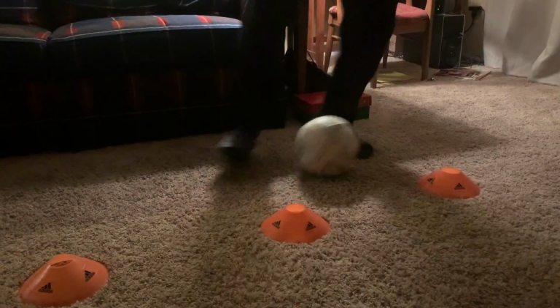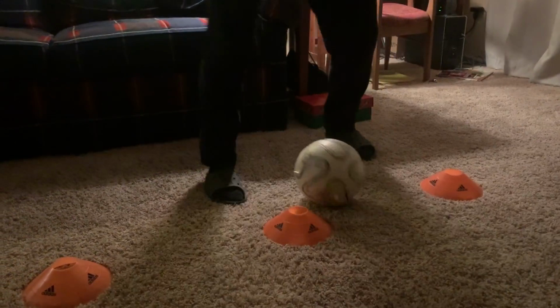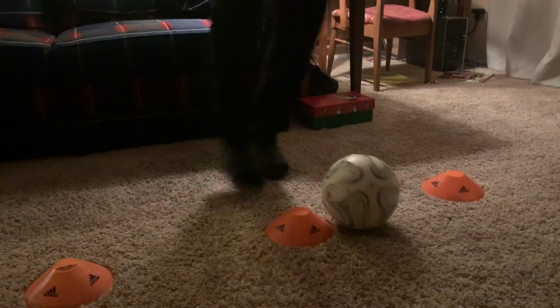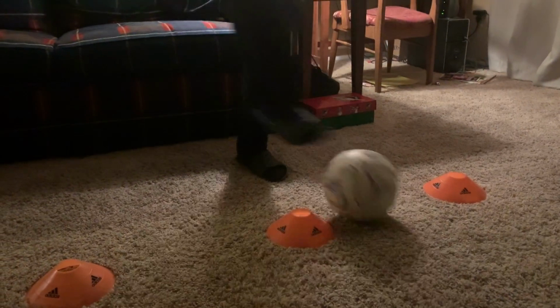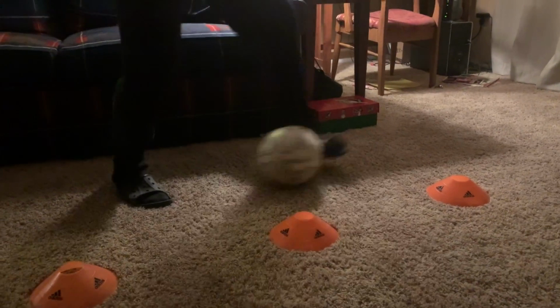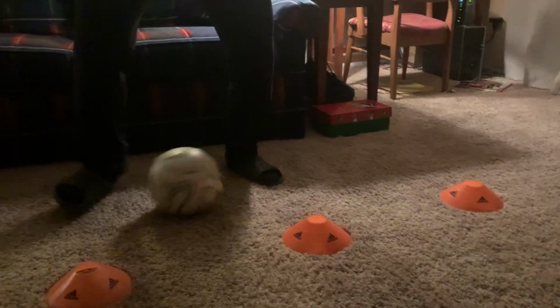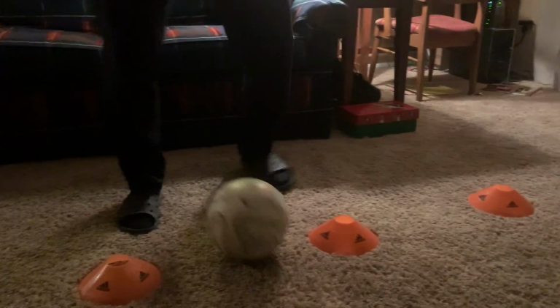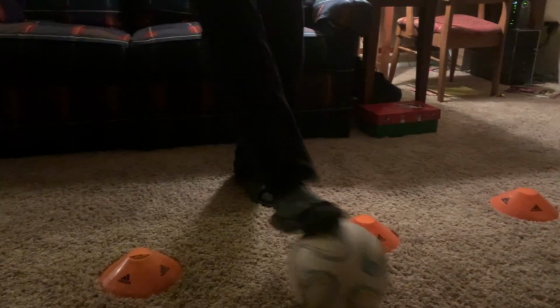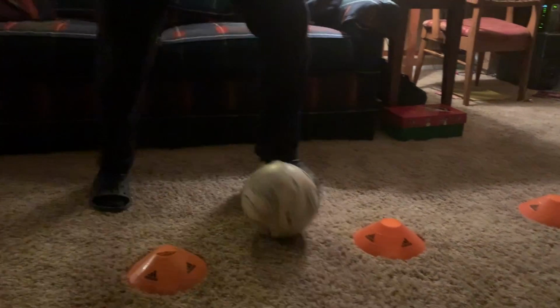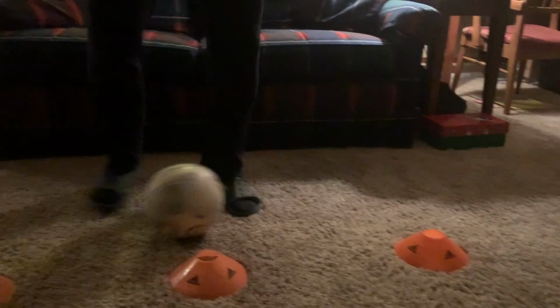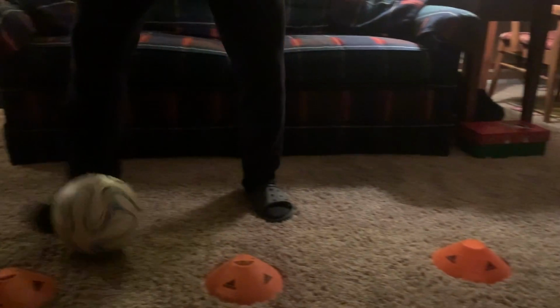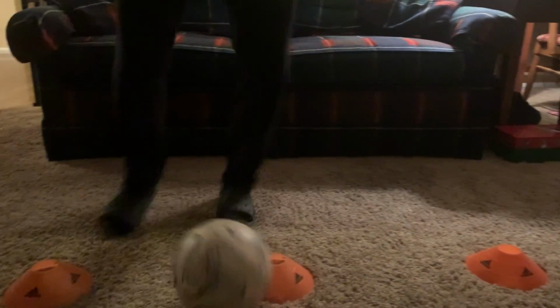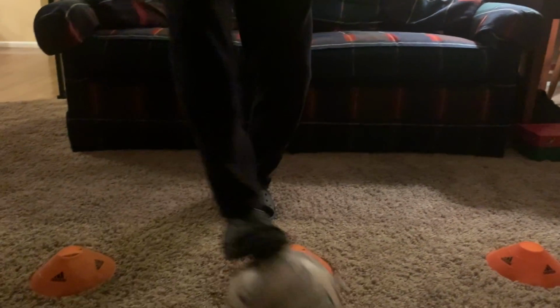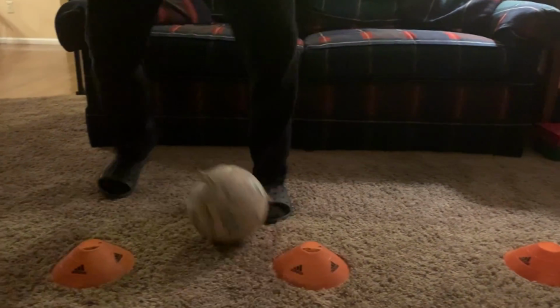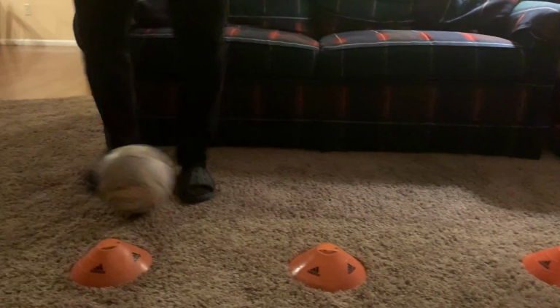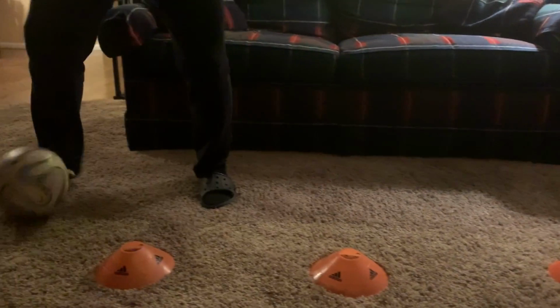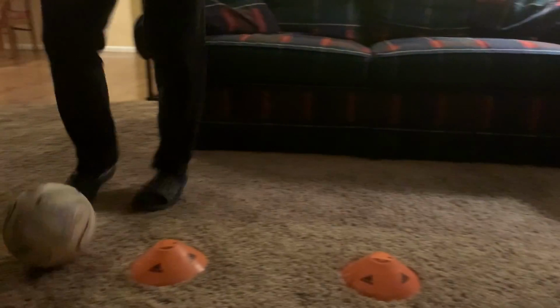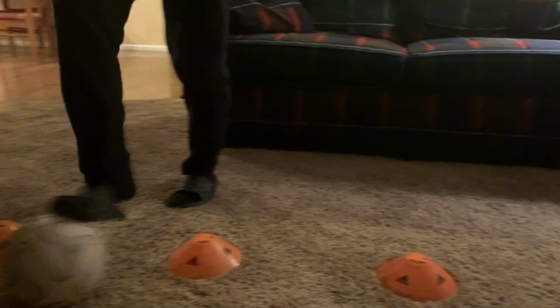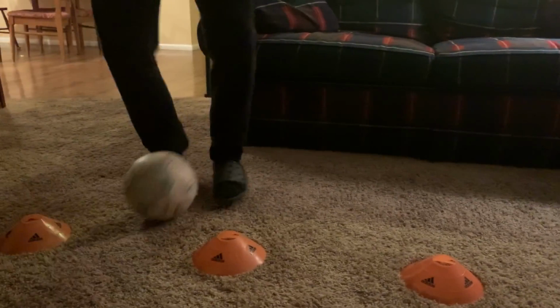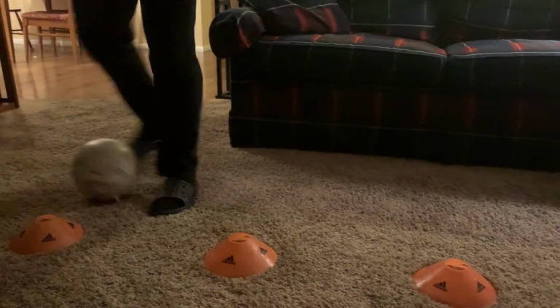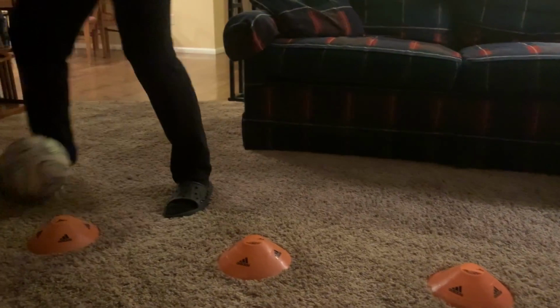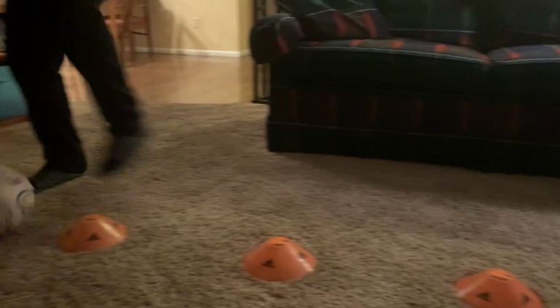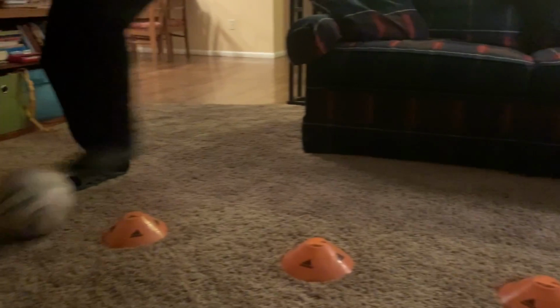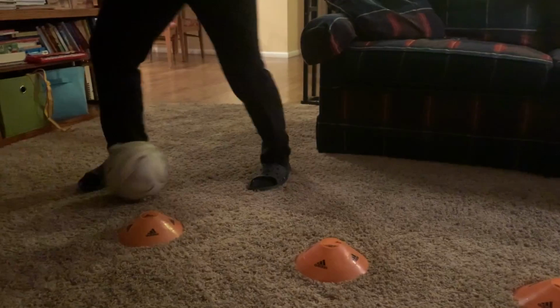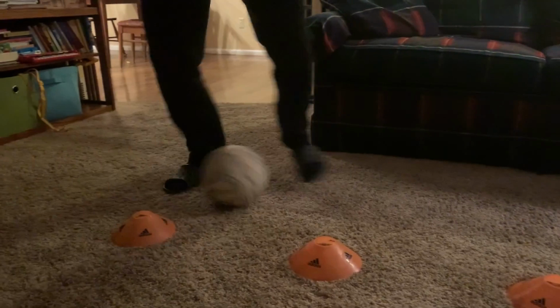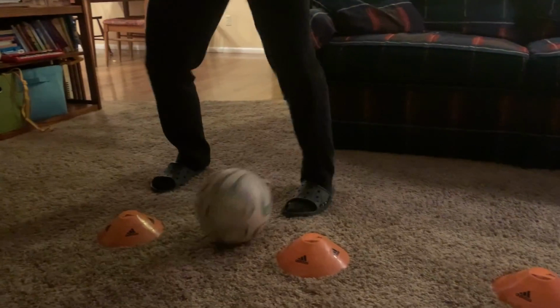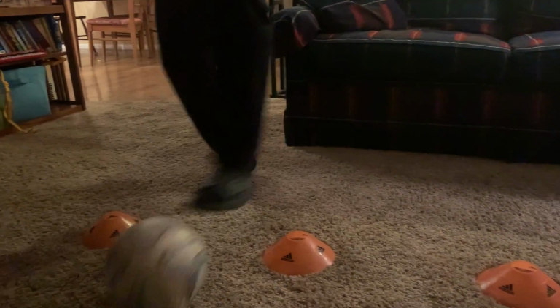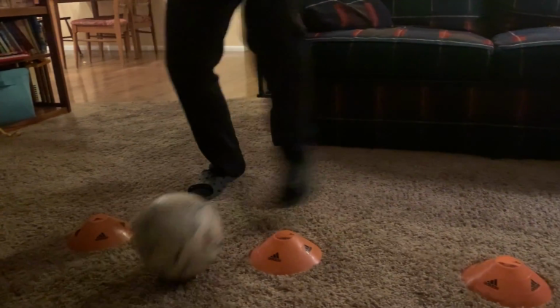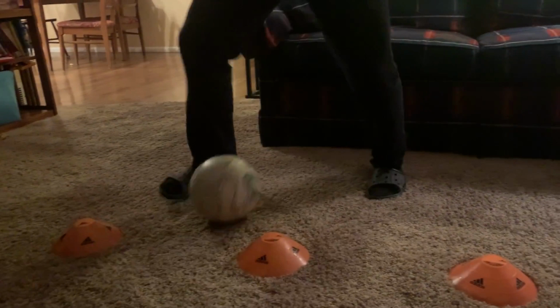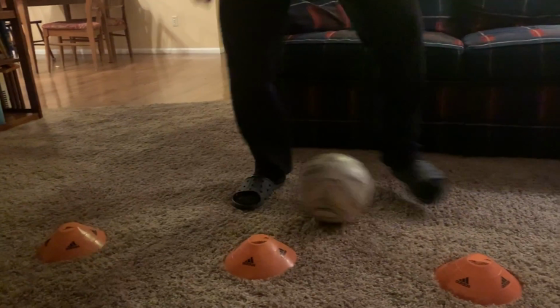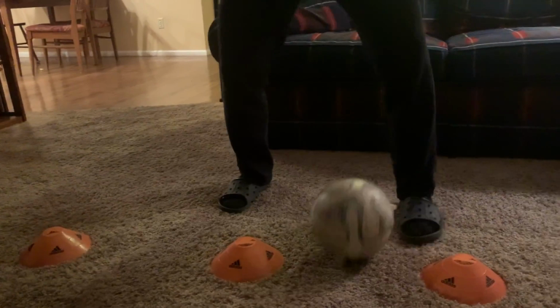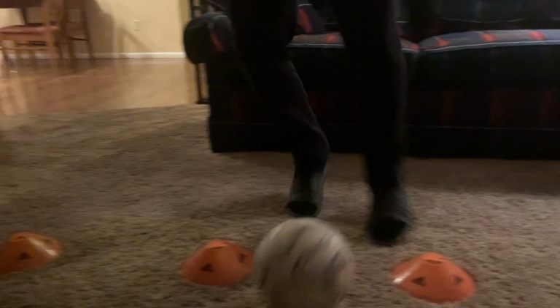I forgot what I was doing — still forgetting what I'm doing. Near bottom, opposite end, opposite end. I'm gonna finish in front of you guys, one more.